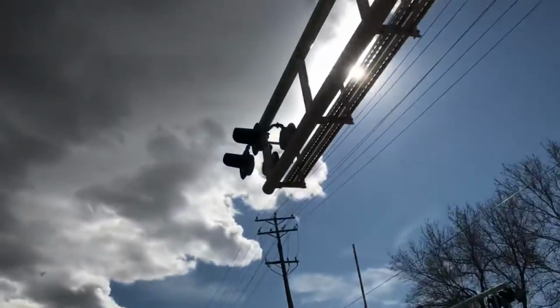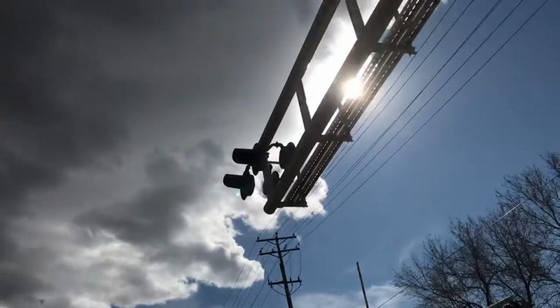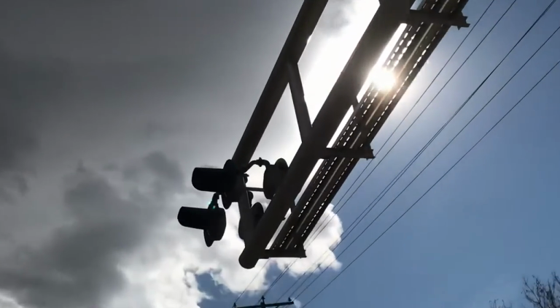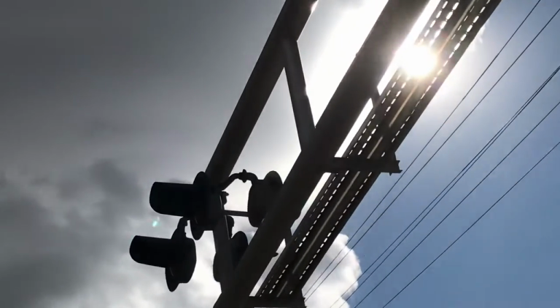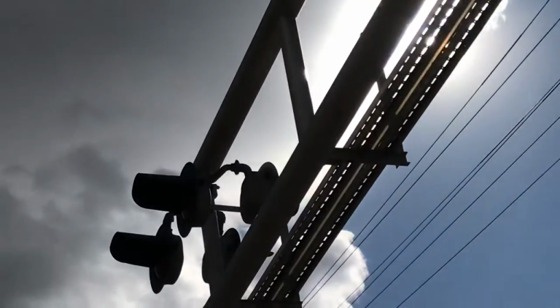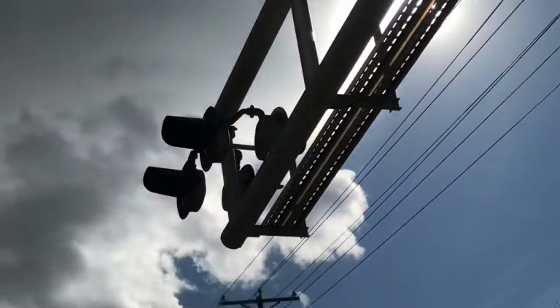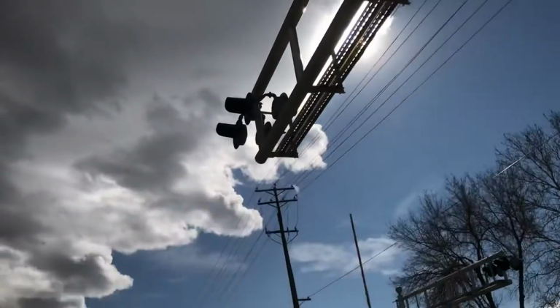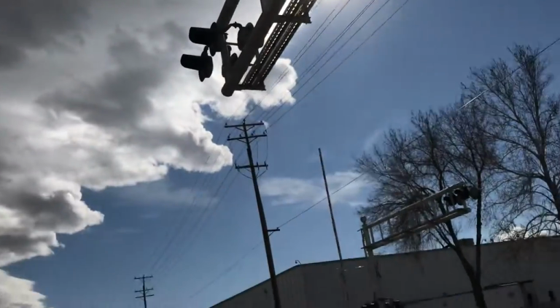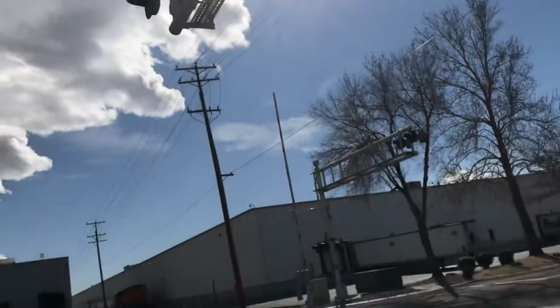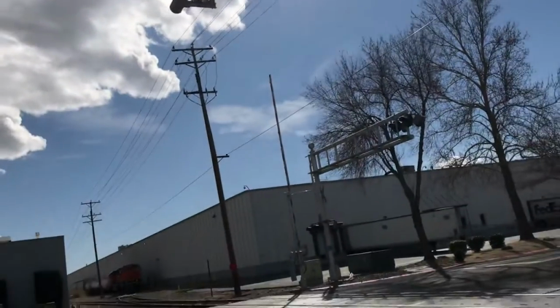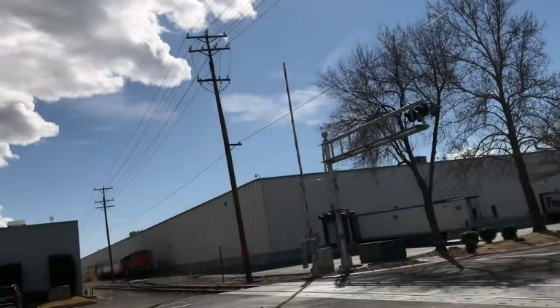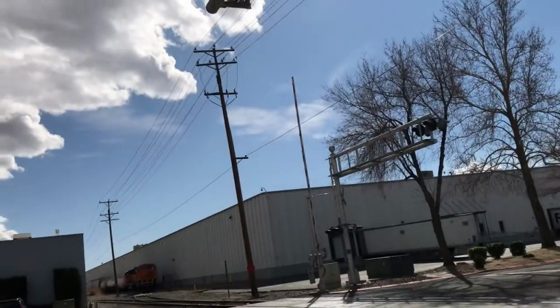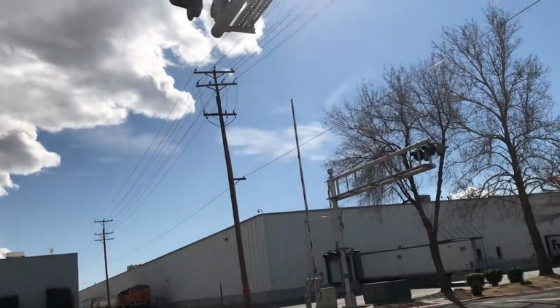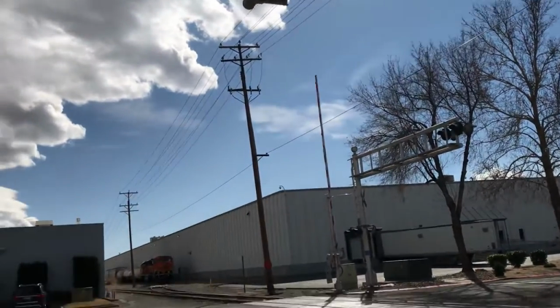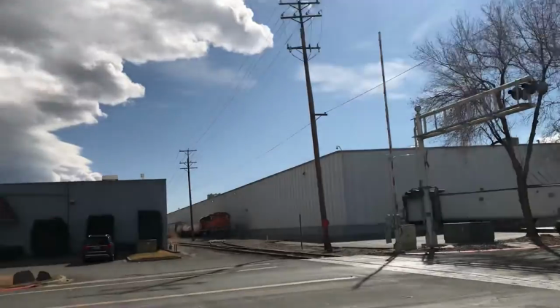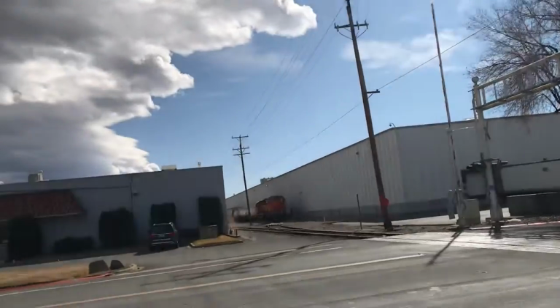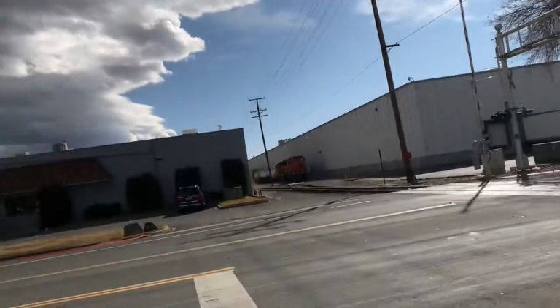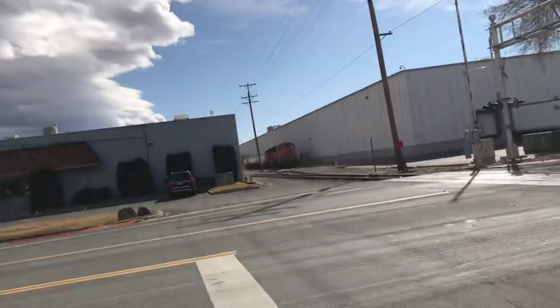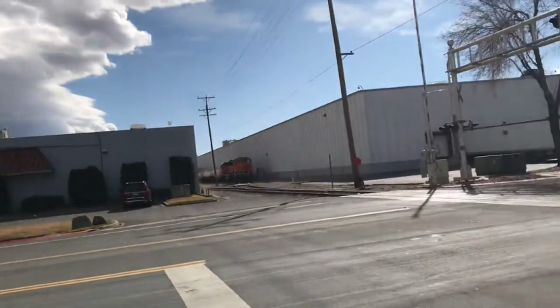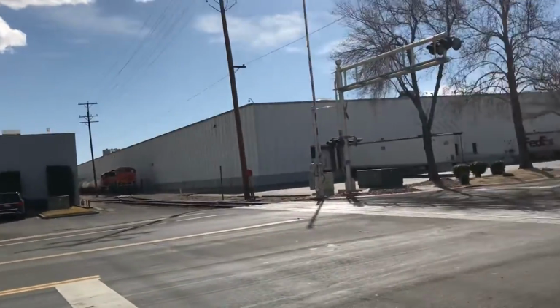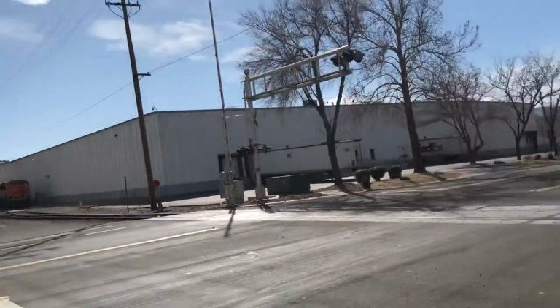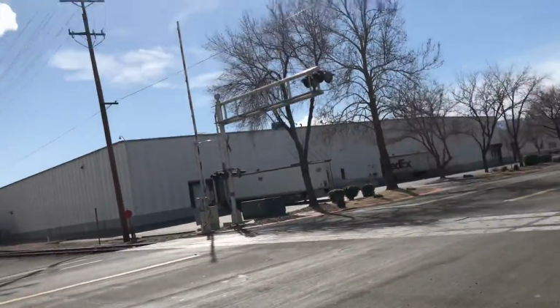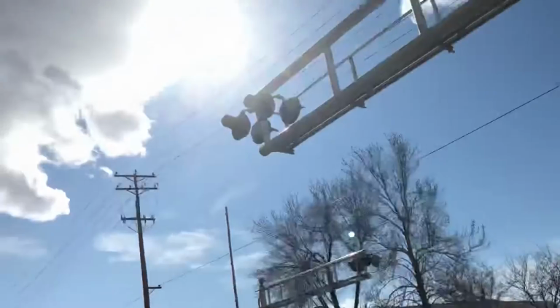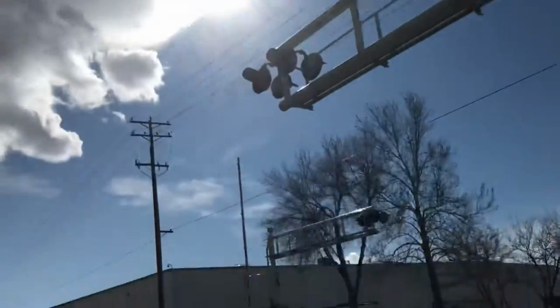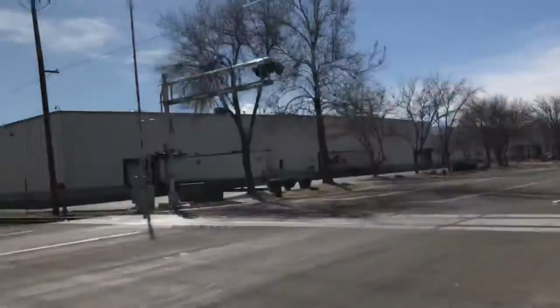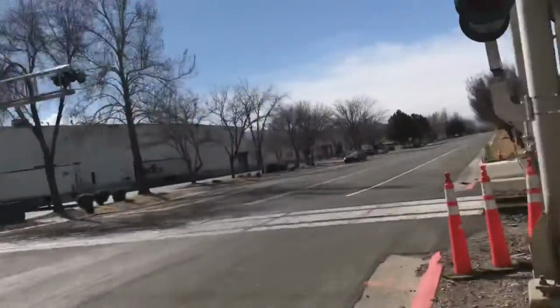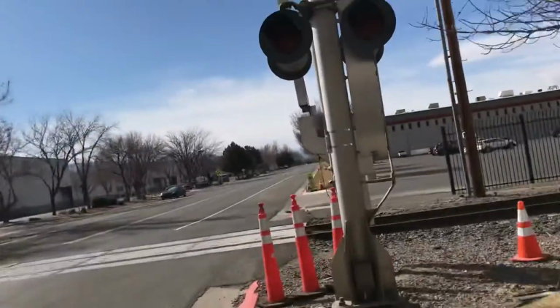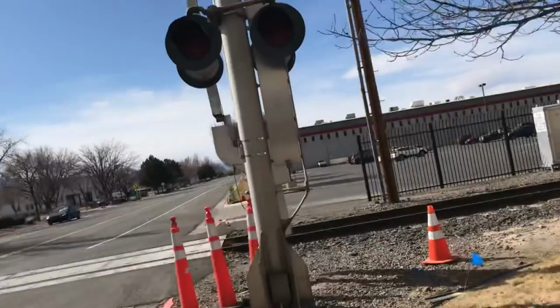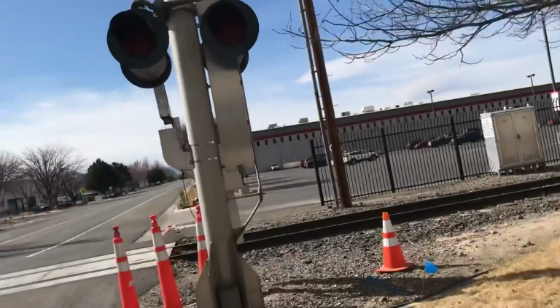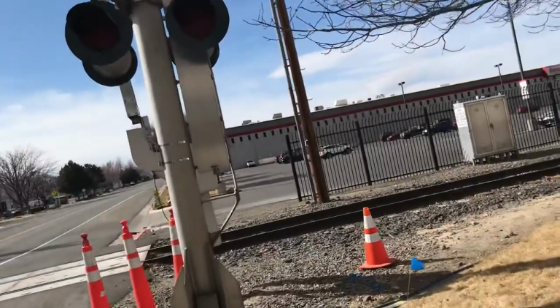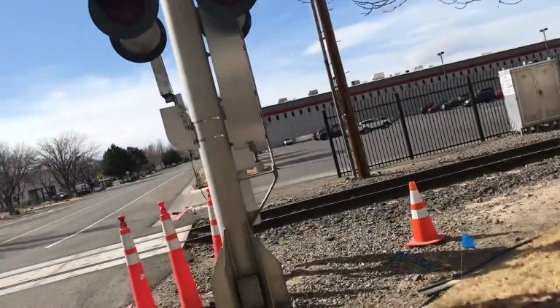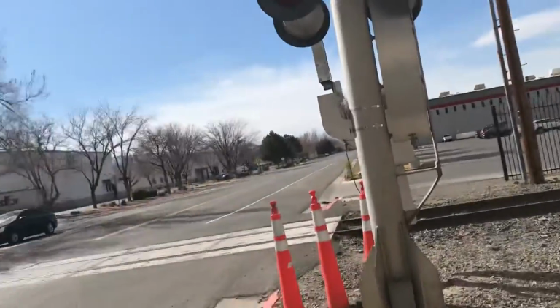The overhead lights on both cantilevers are also Harman, and I assume the bracket is also Harman.